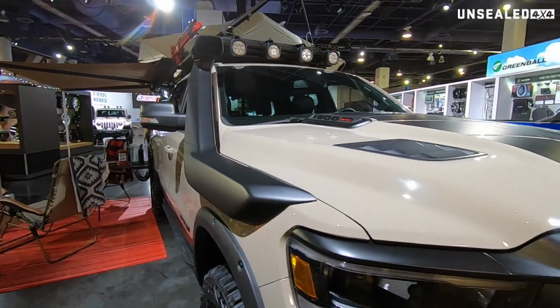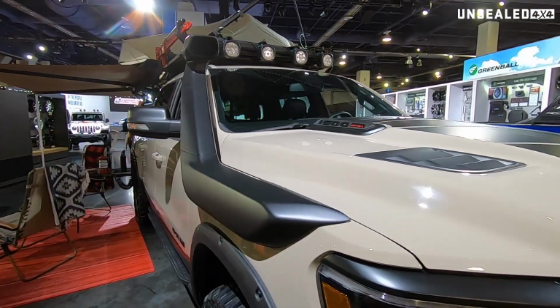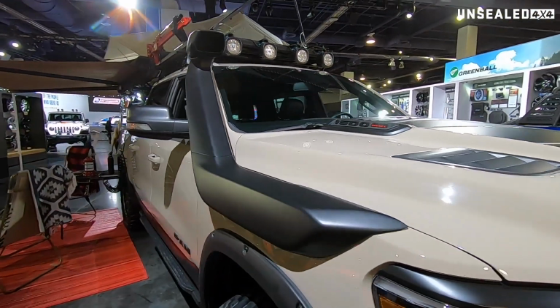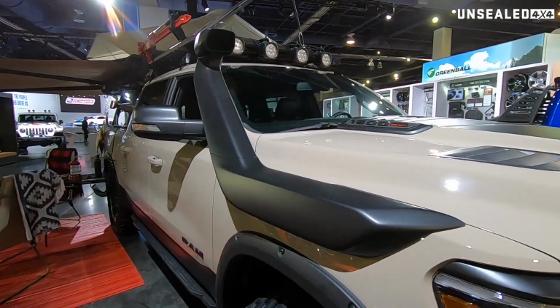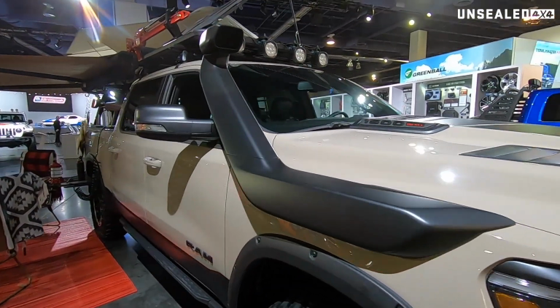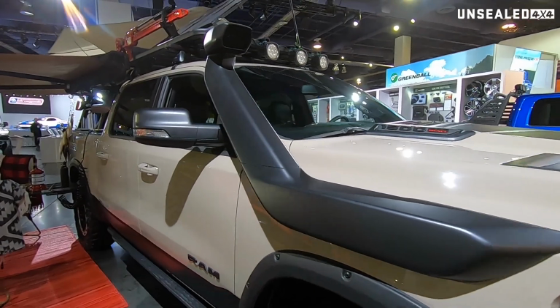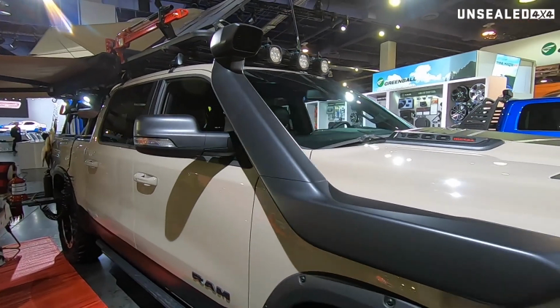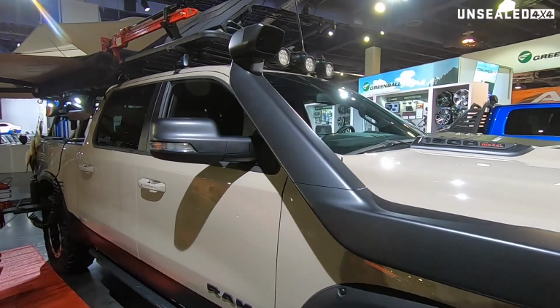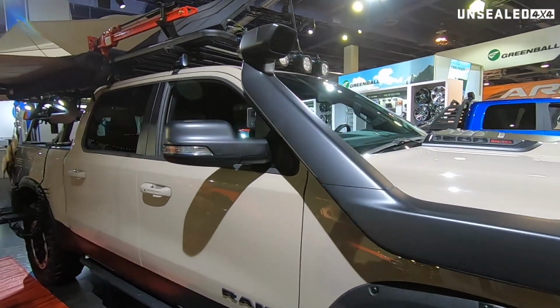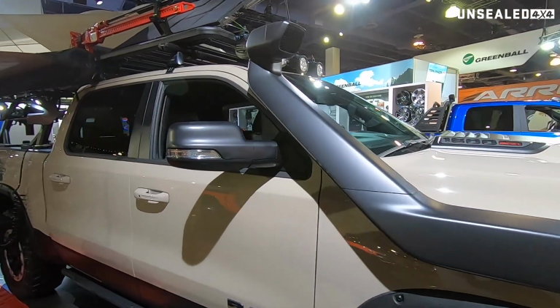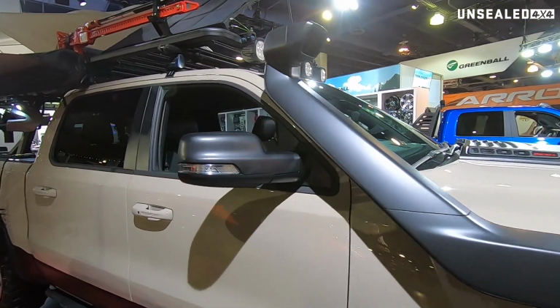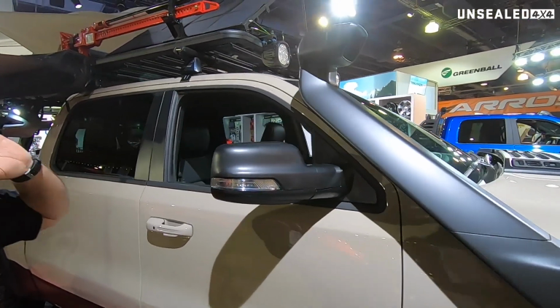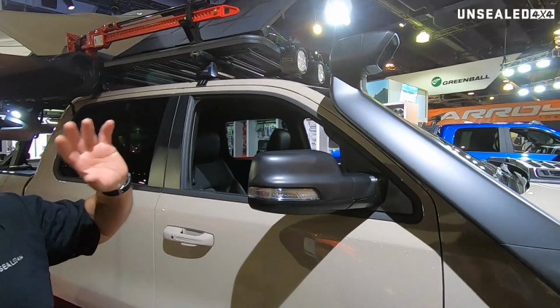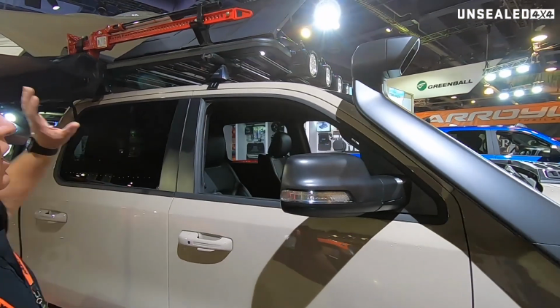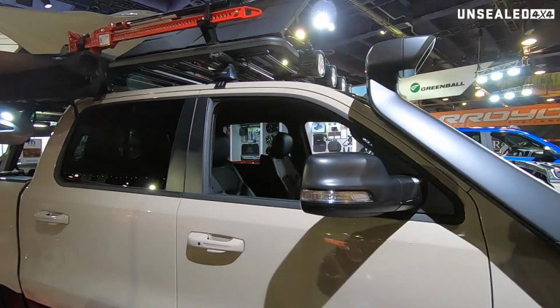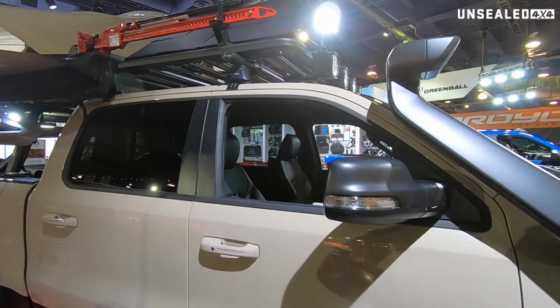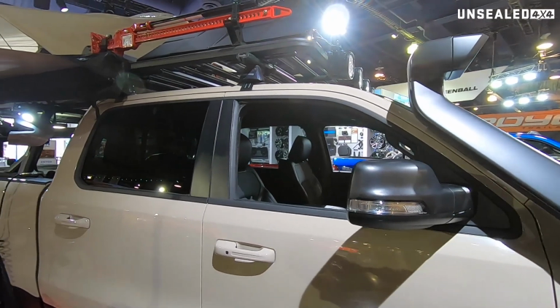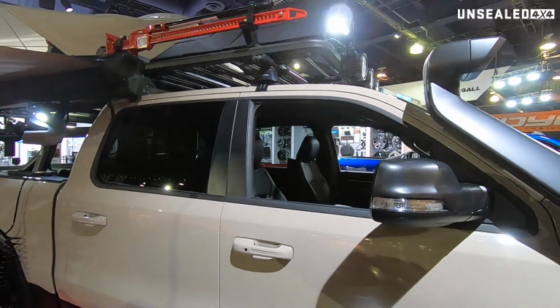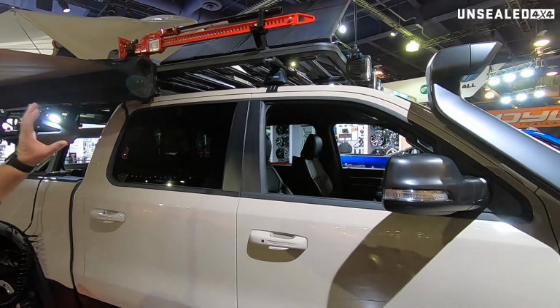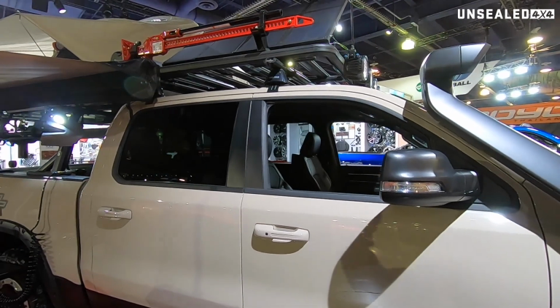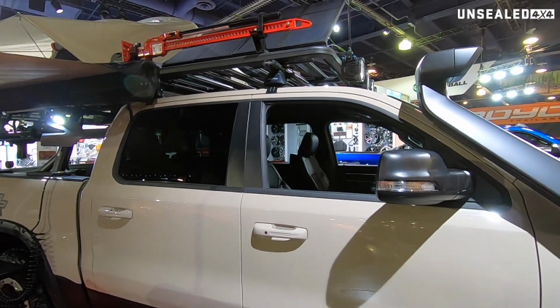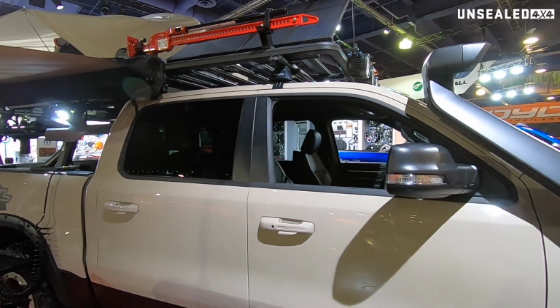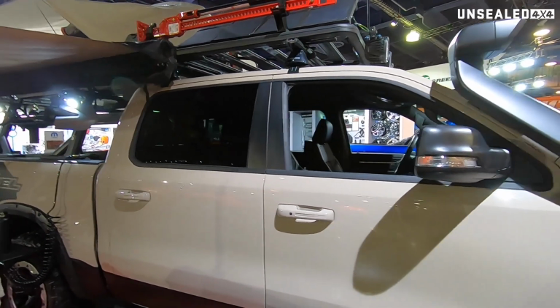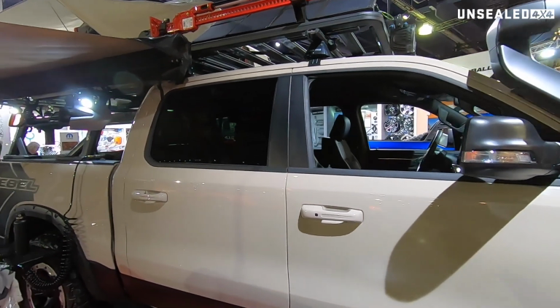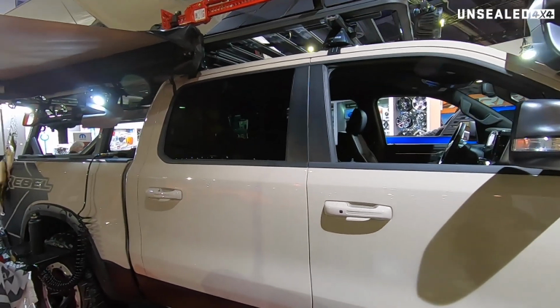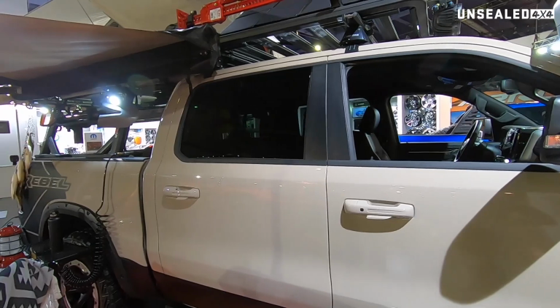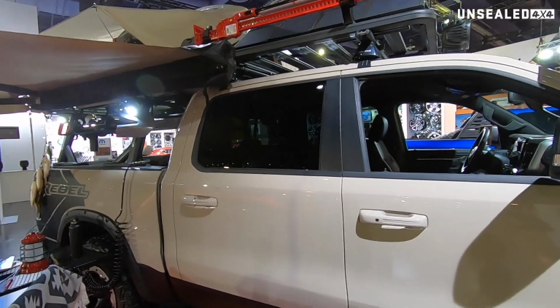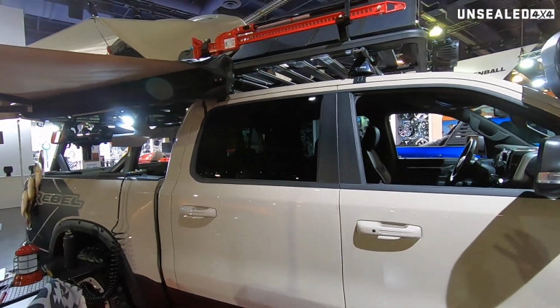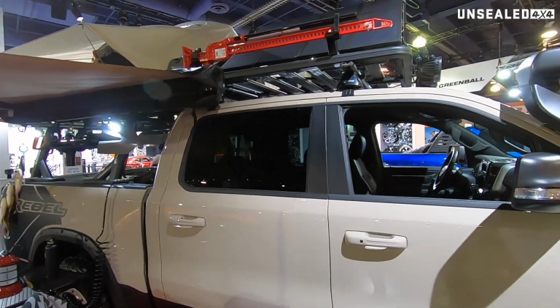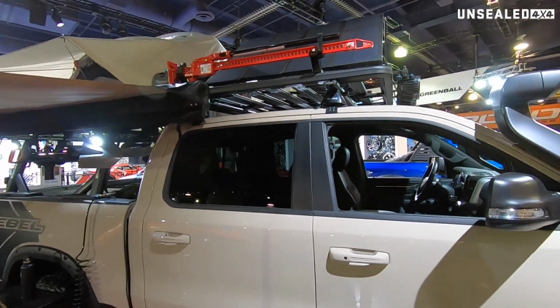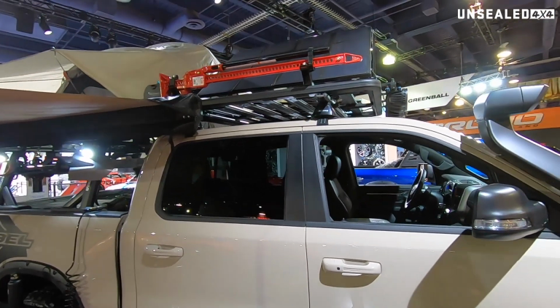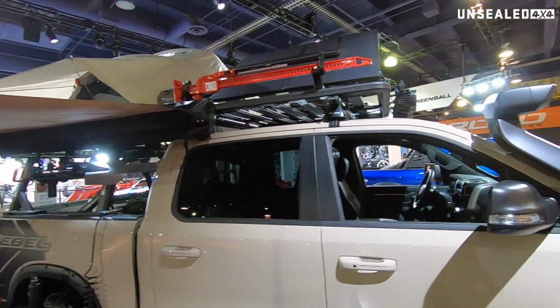Going down the side, they've fitted a whole range of accessories that are available here in the US, and in some cases ARB and Dometic products are on this vehicle as well. They've set it up to give you an idea of how it could be fitted out and how people could use it.